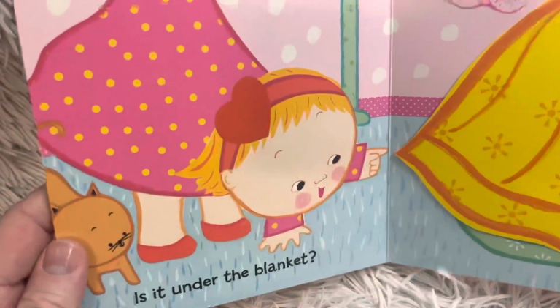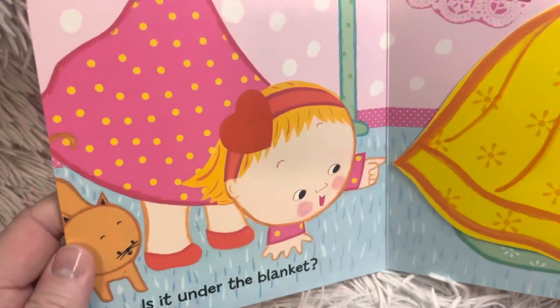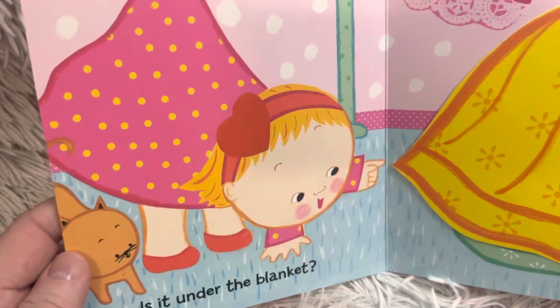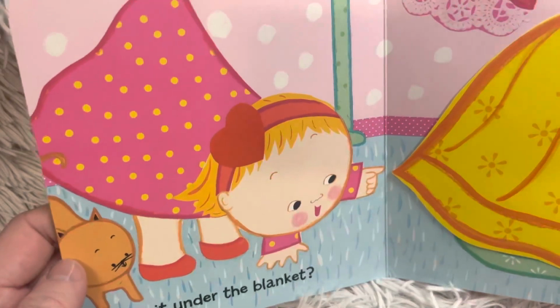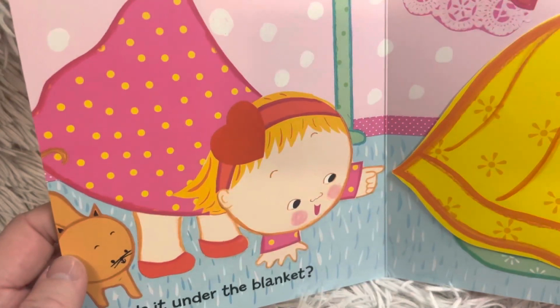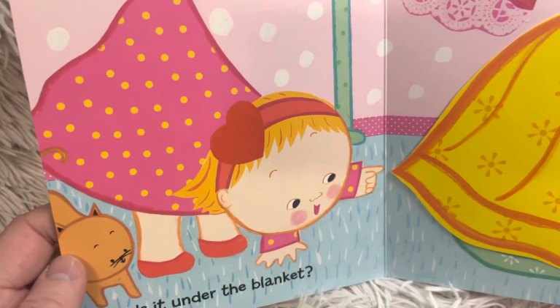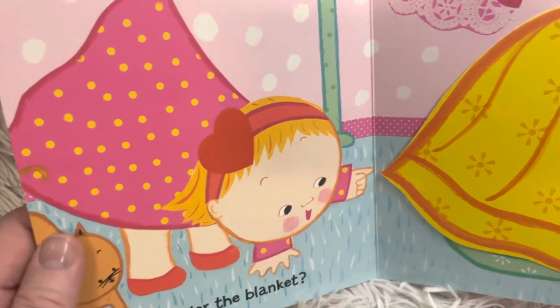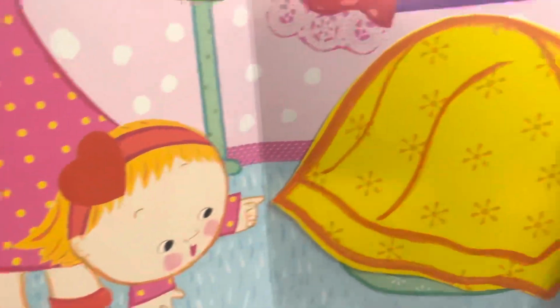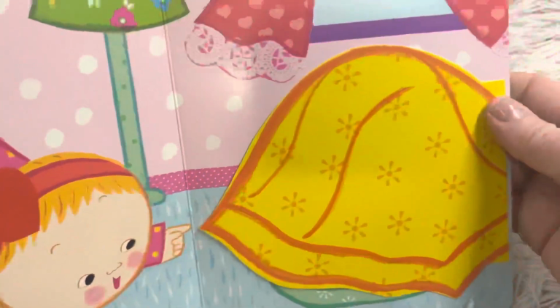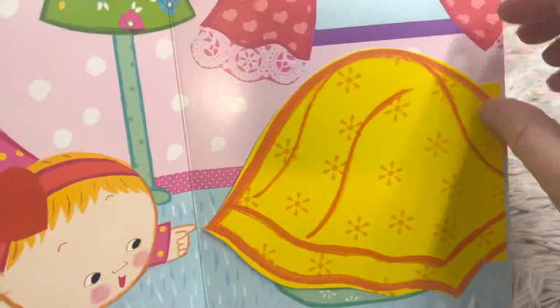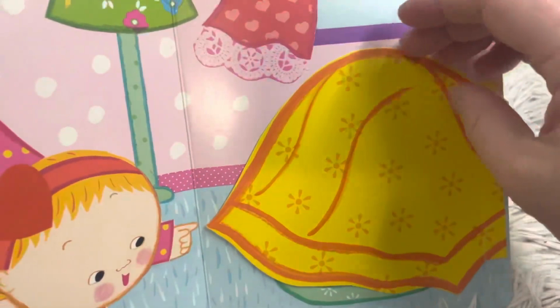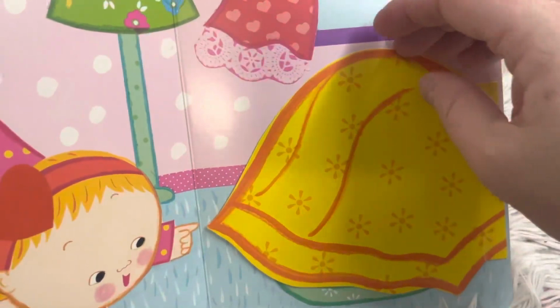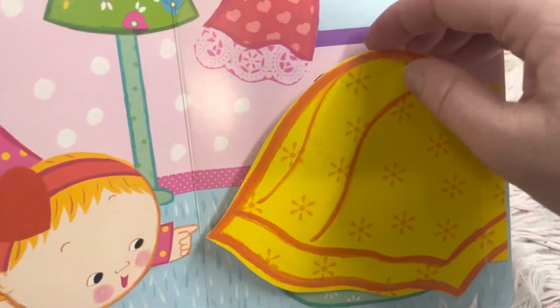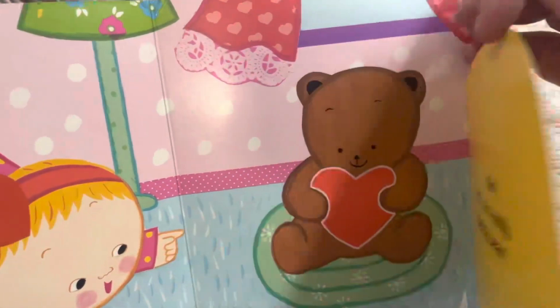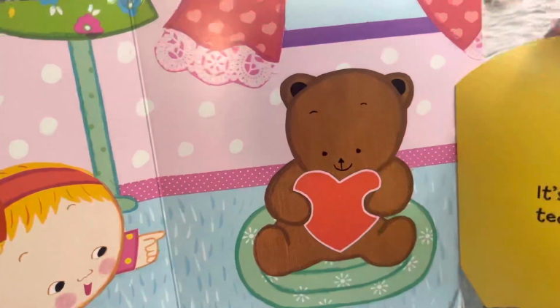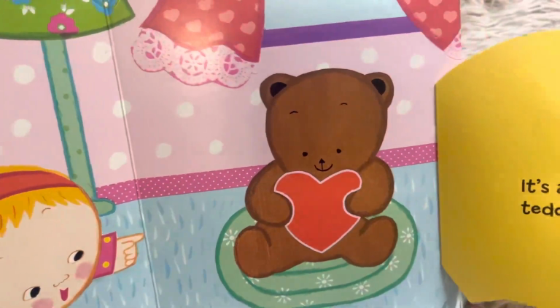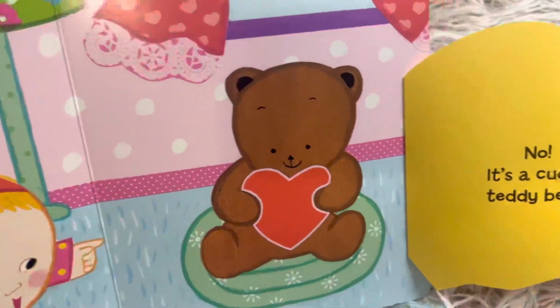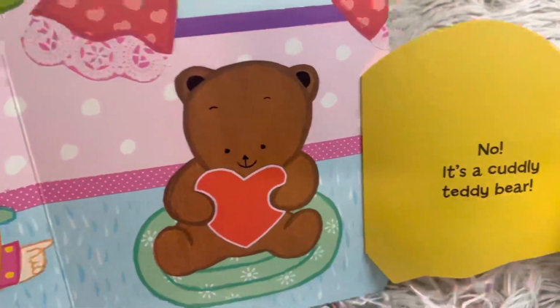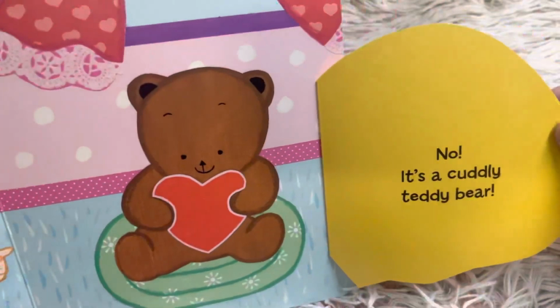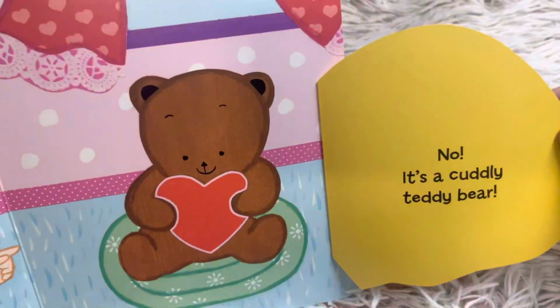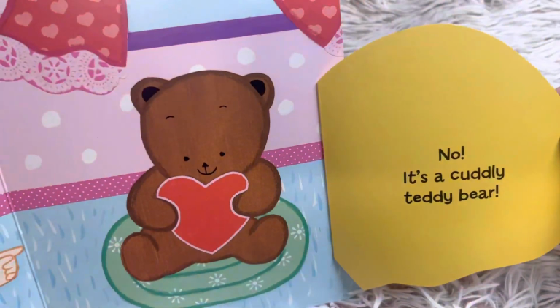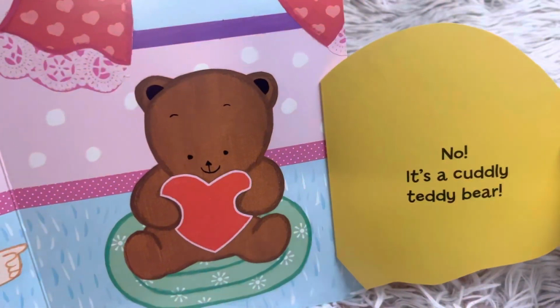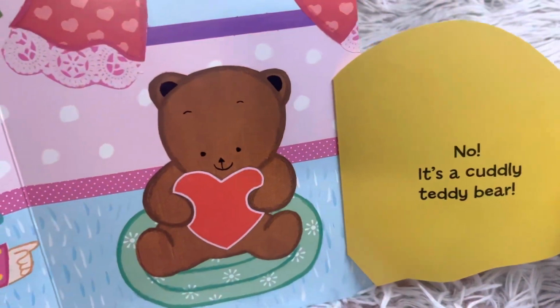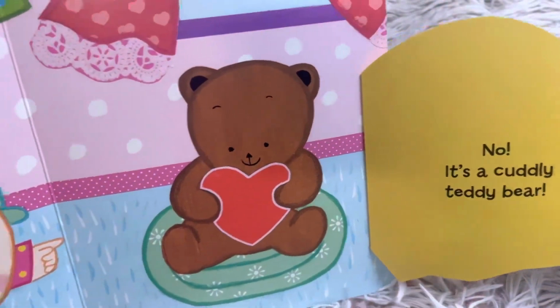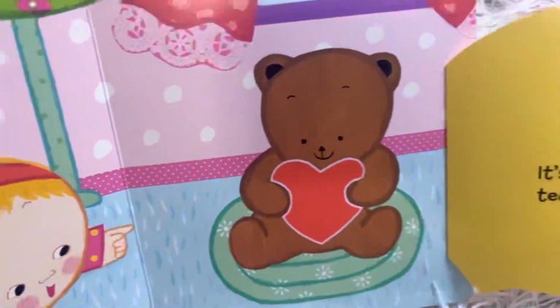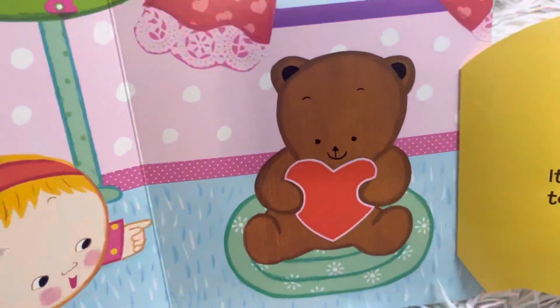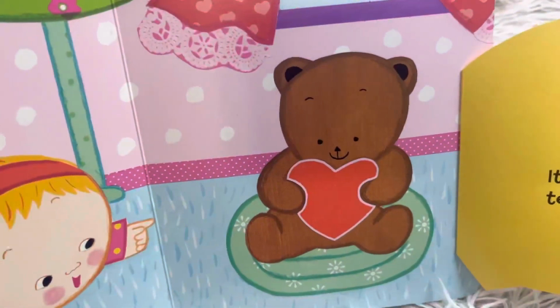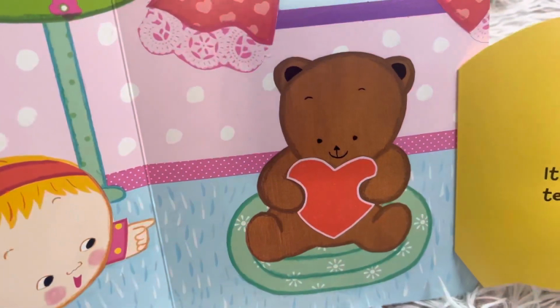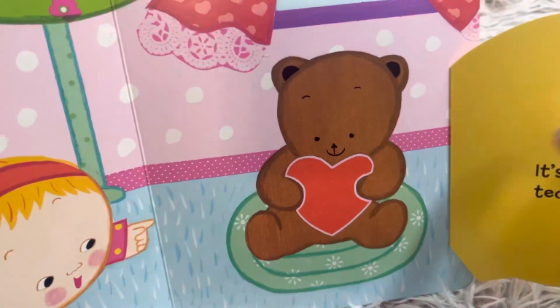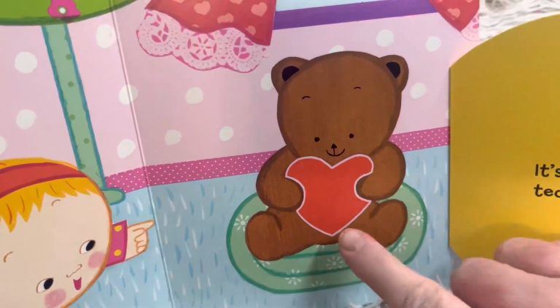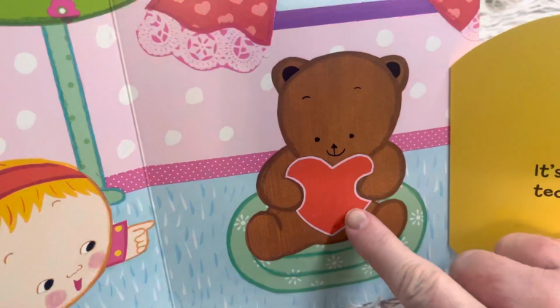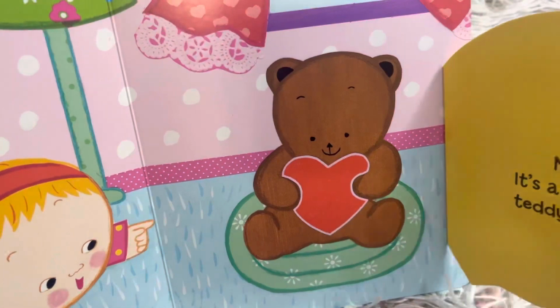Is it under the blanket? No, it's a cuddly teddy bear. The teddy bear is holding a heart.